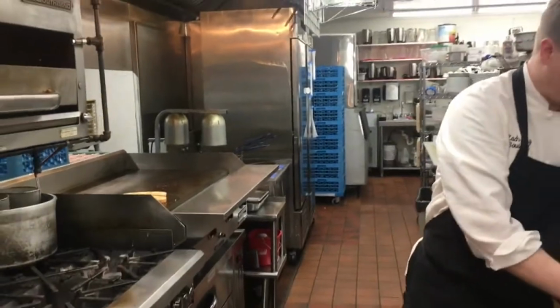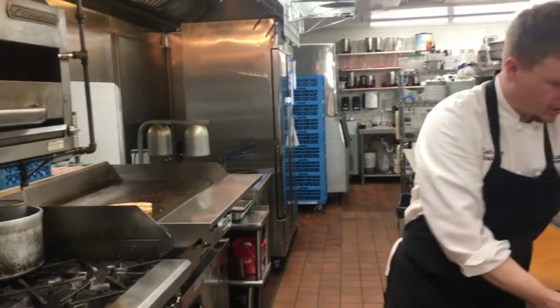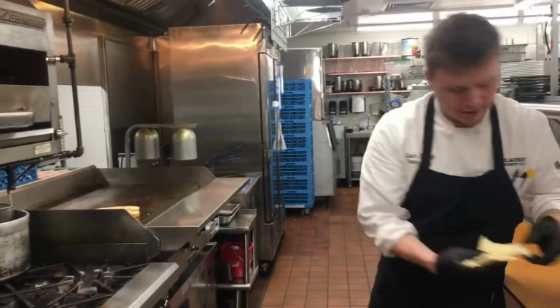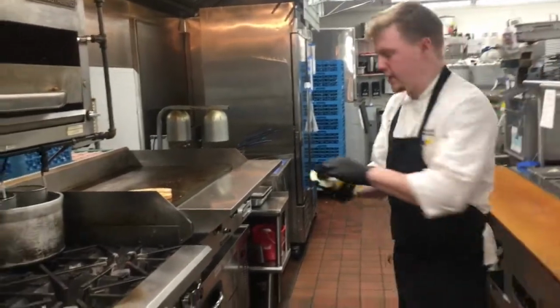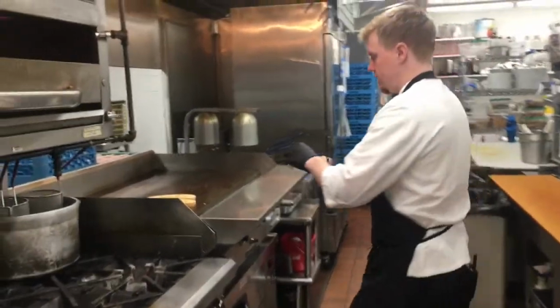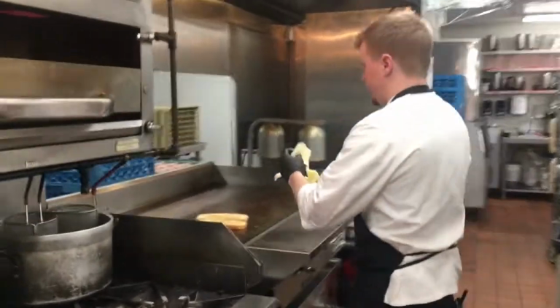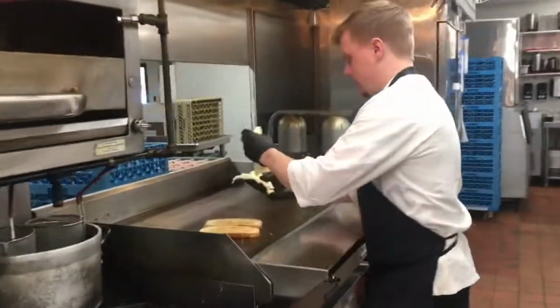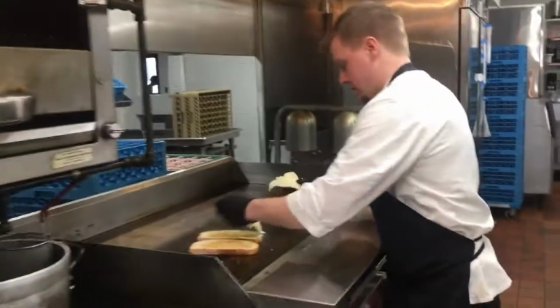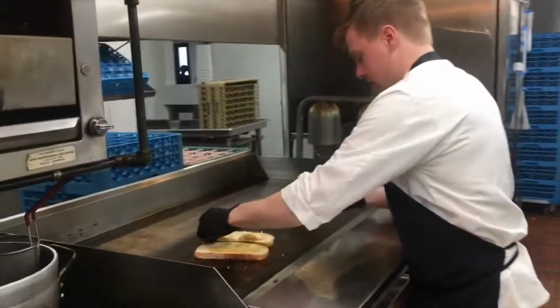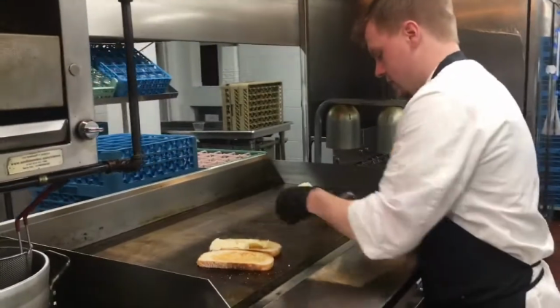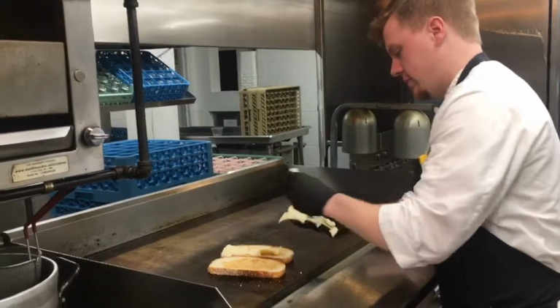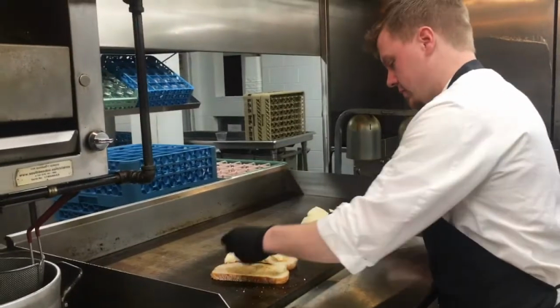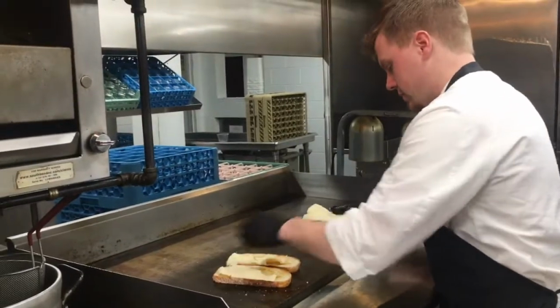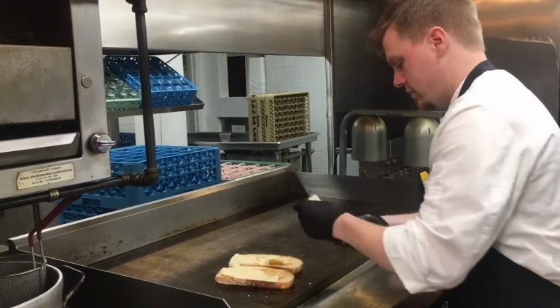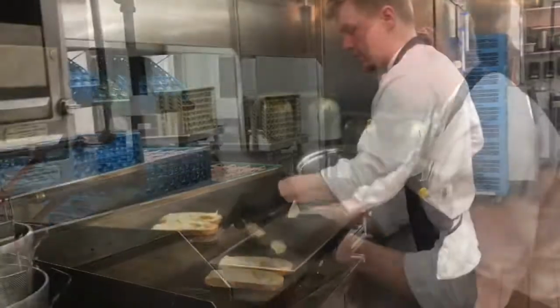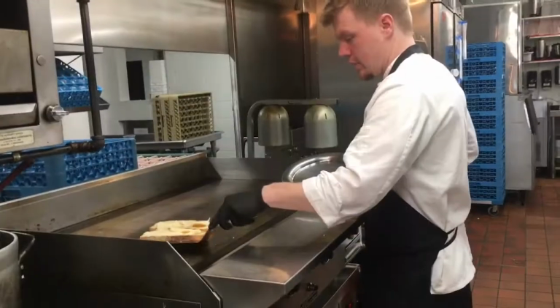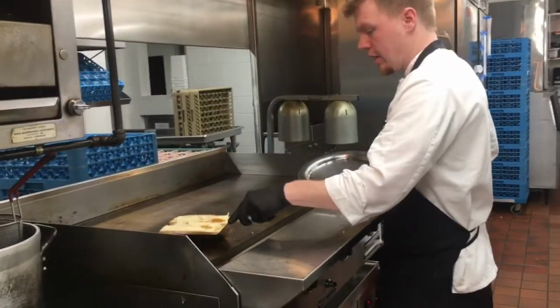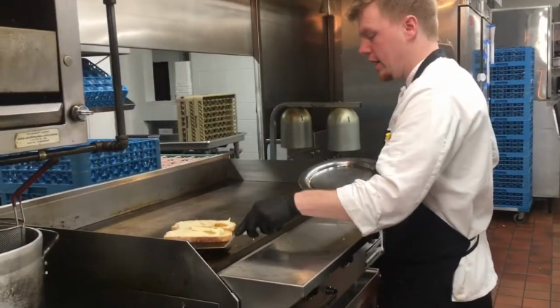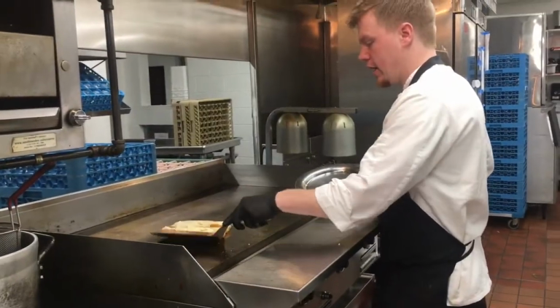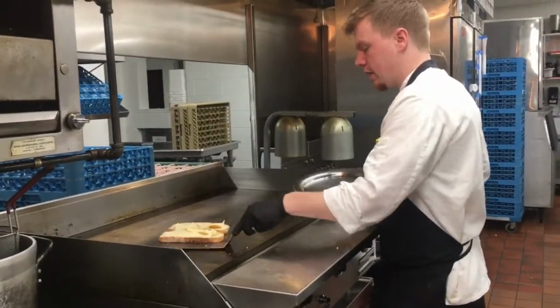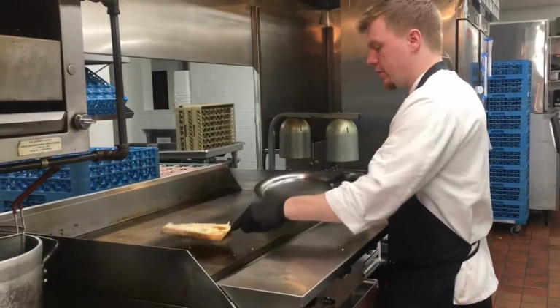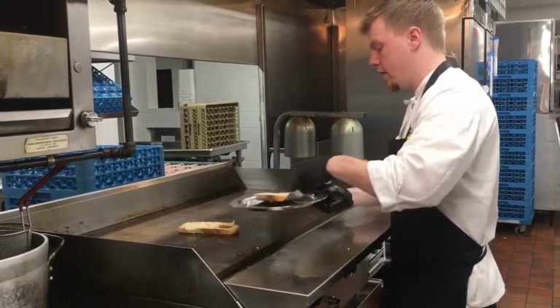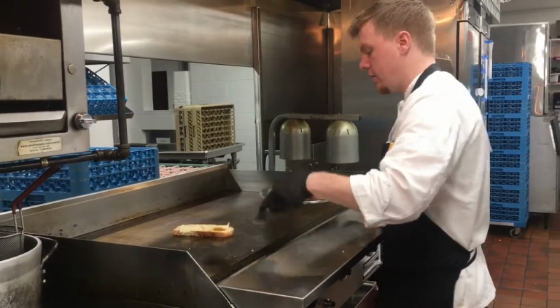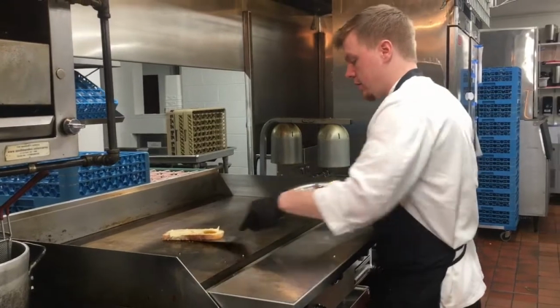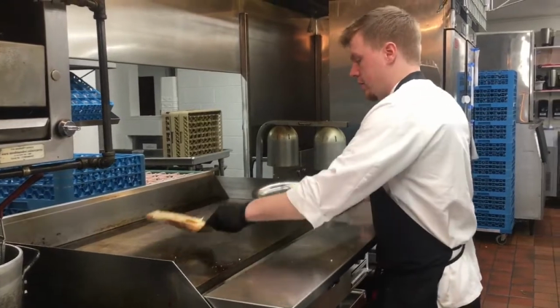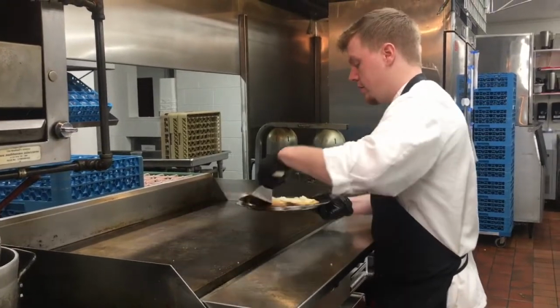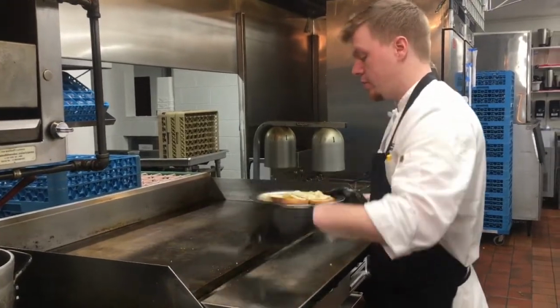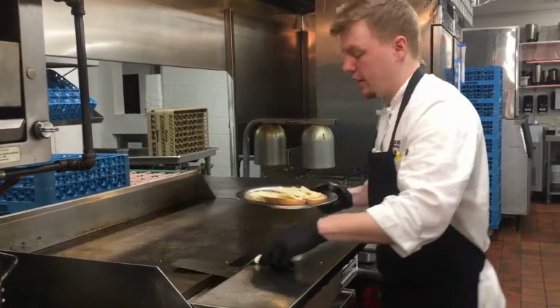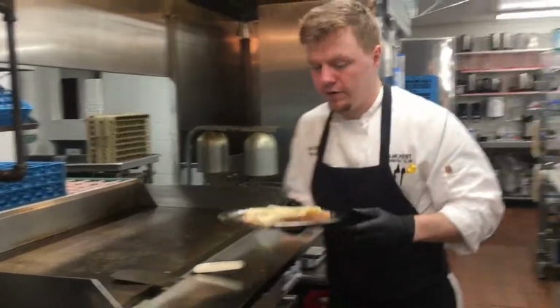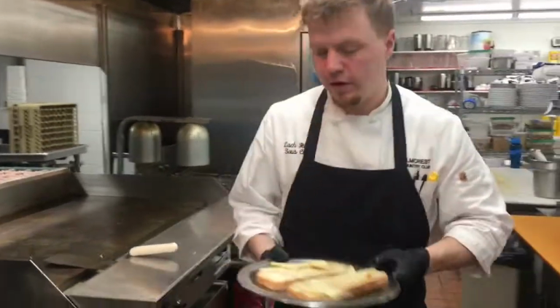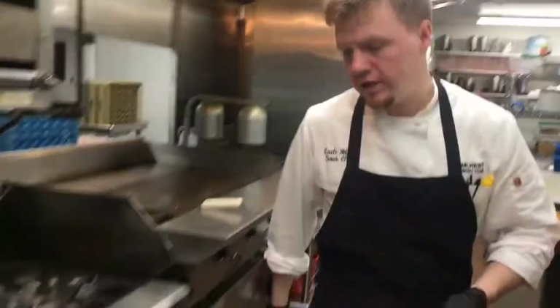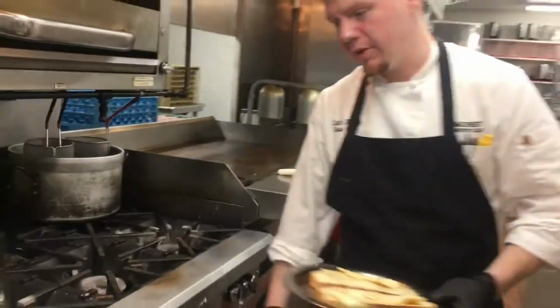We're going to put our cheese on this side. Just about a minute on that side of the bread, and then we're going to go ahead and put it in the oven for our fontina to melt.